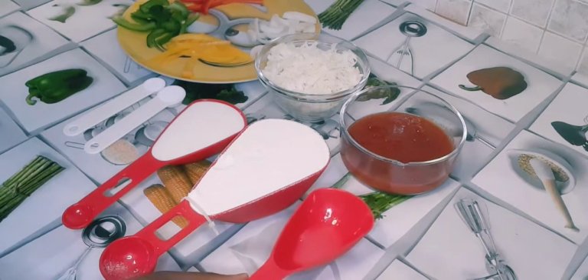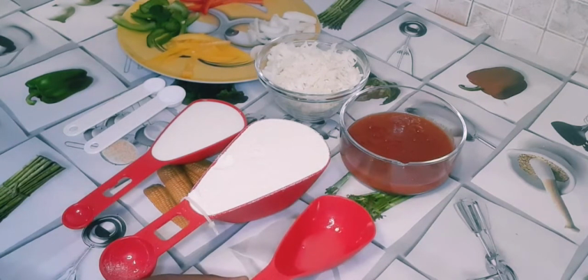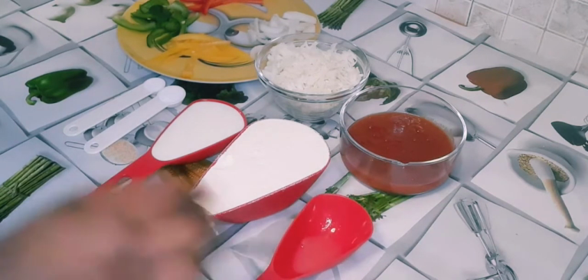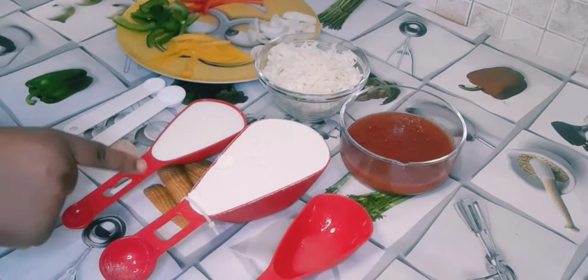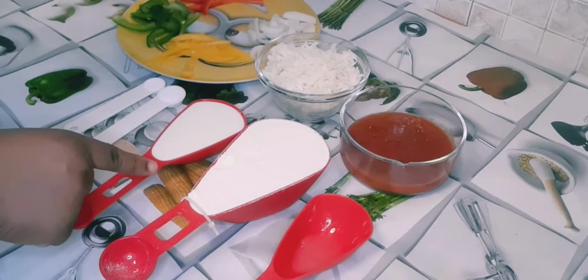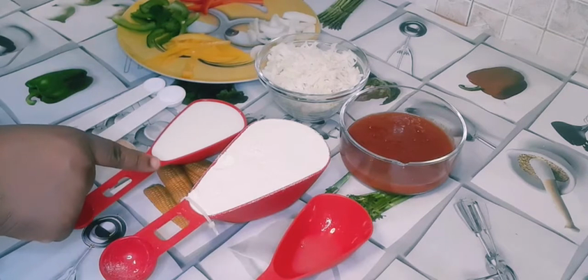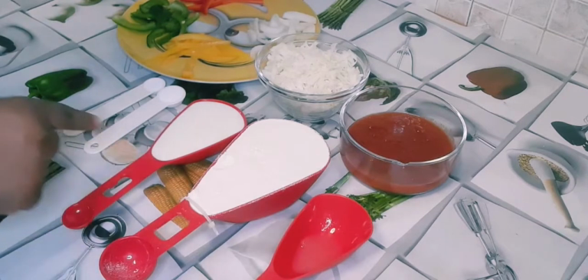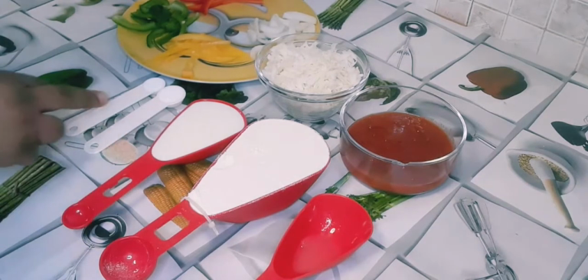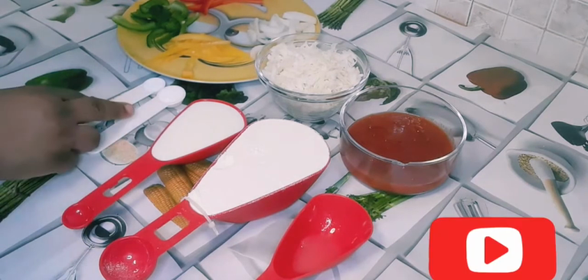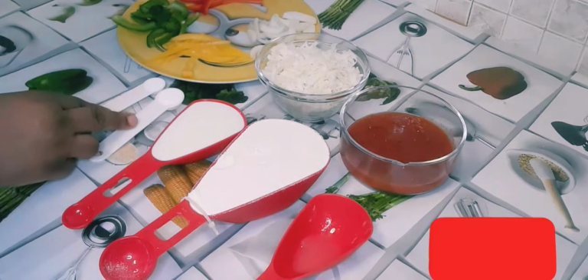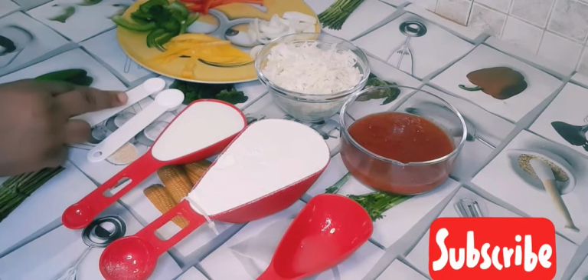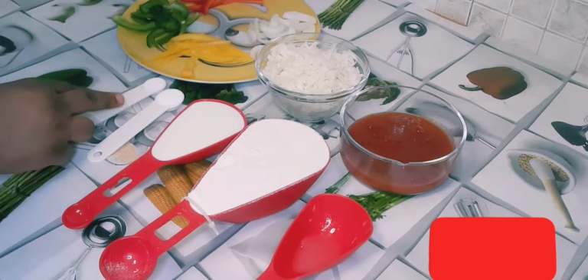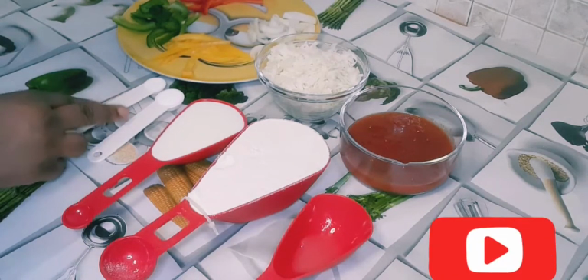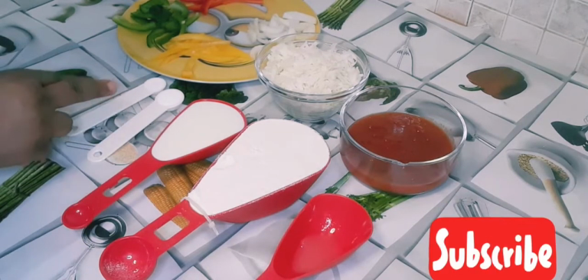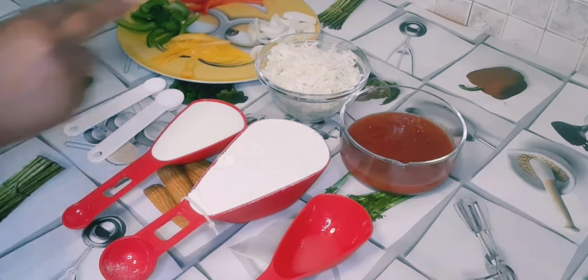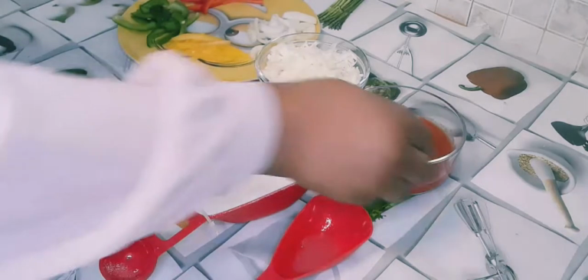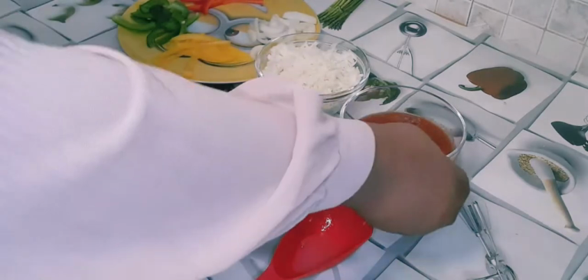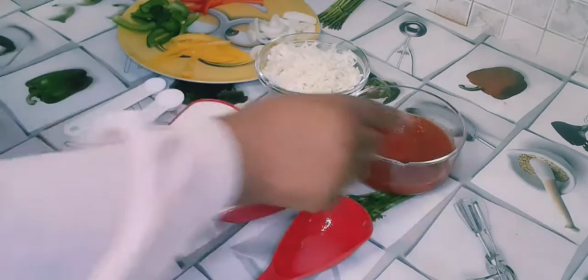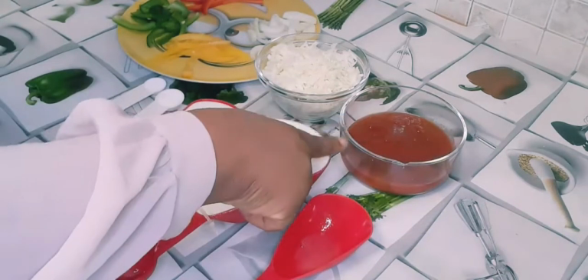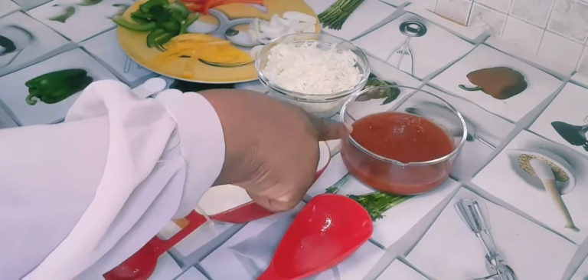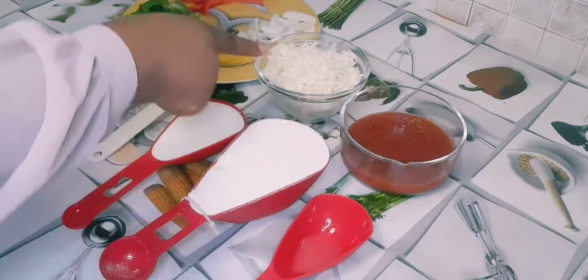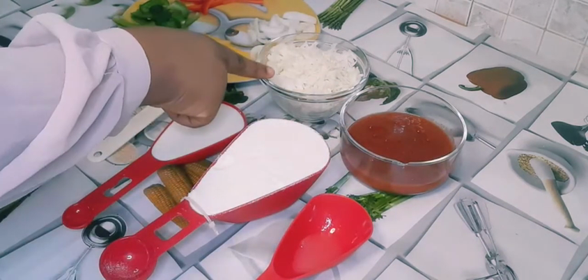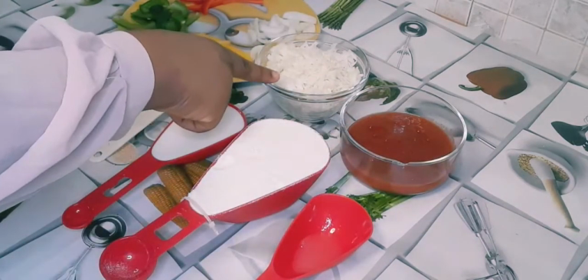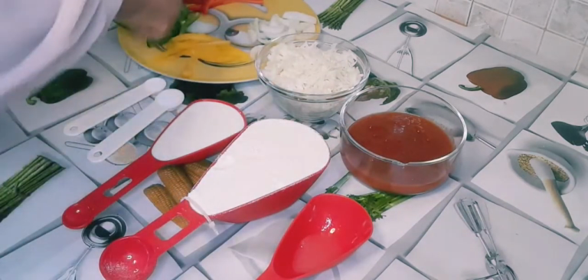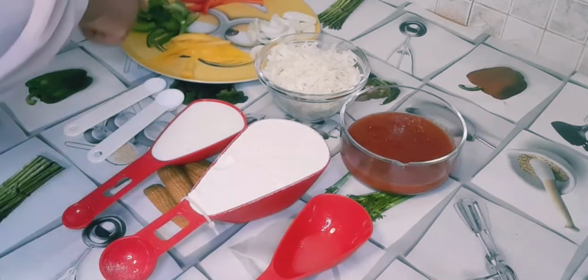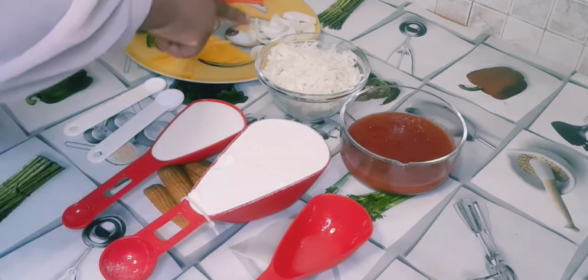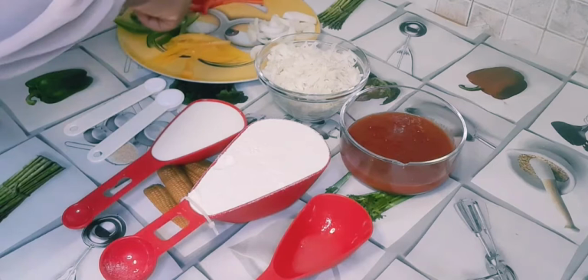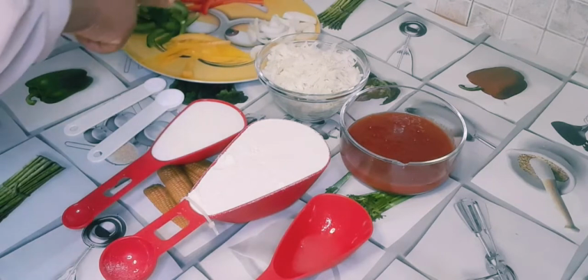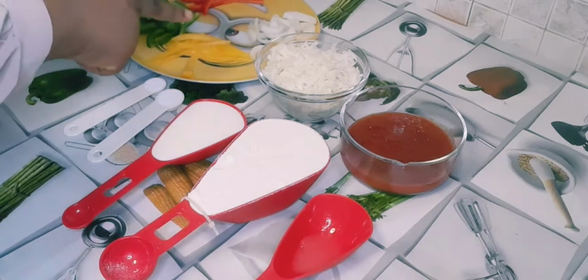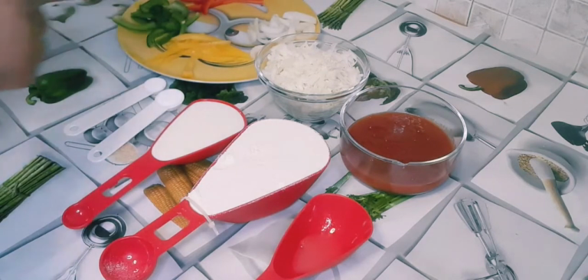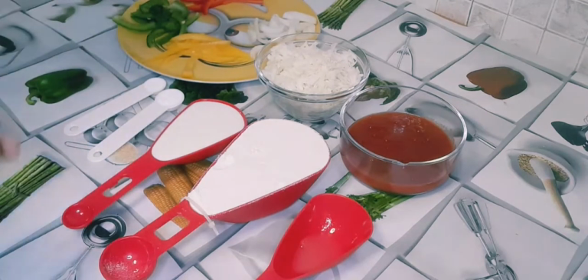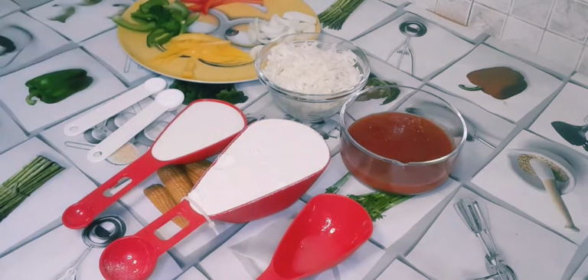Three-quarter cups of milk, one and a half teaspoon of baking powder. I also have my pizza tomatoes, my mozzarella, and my bell peppers and onions.